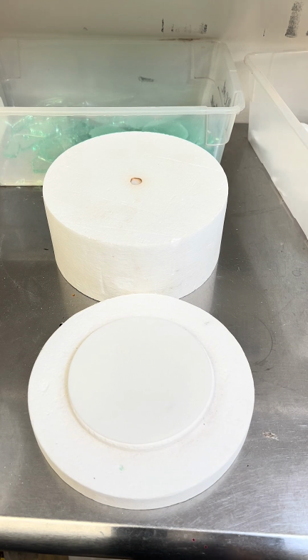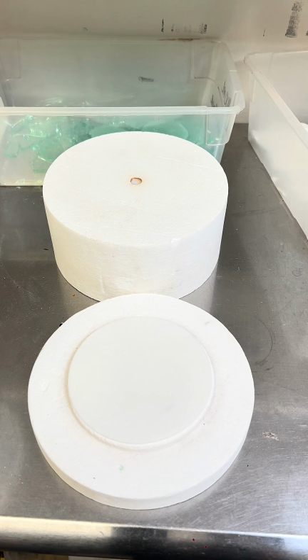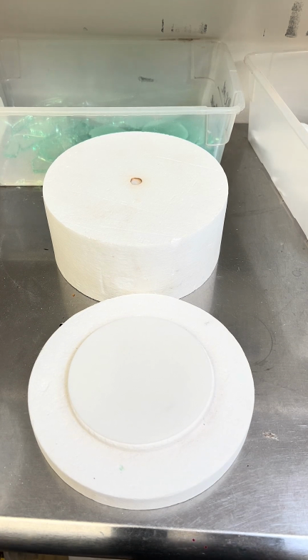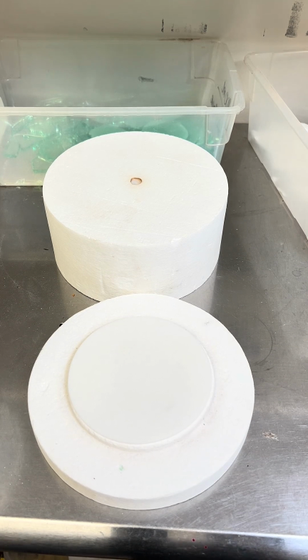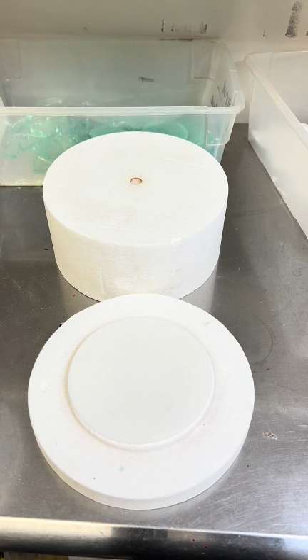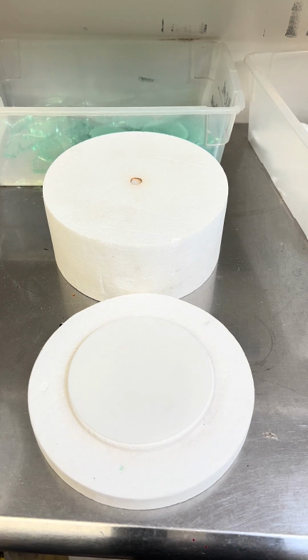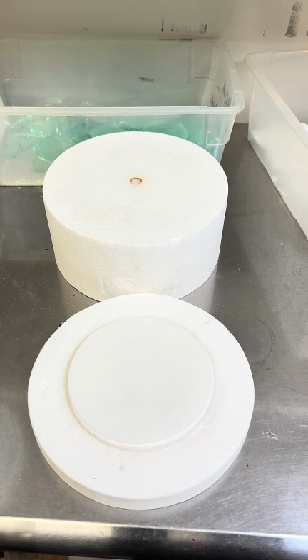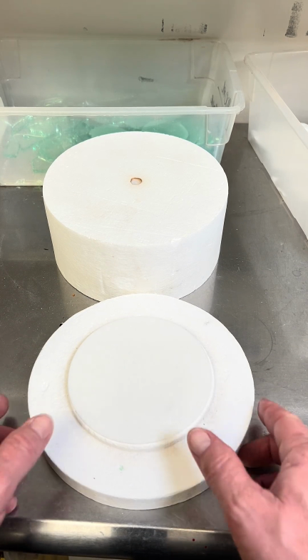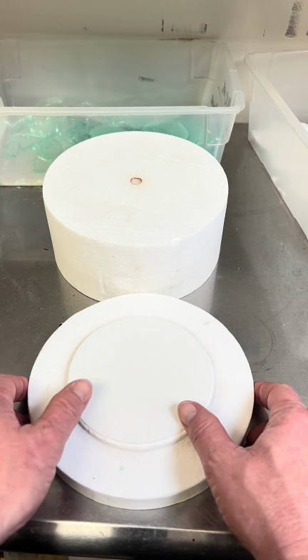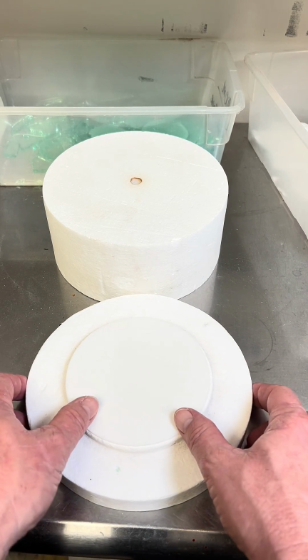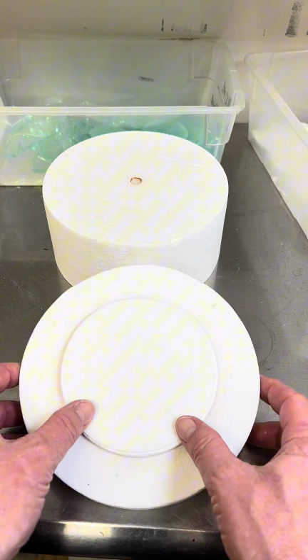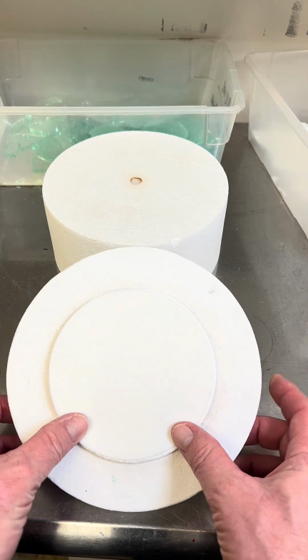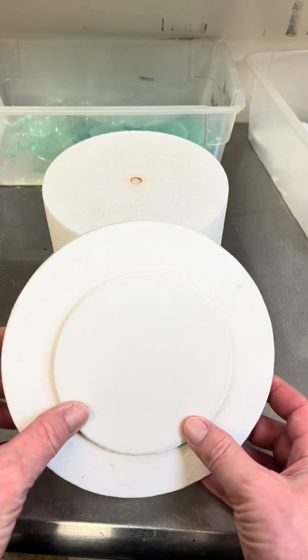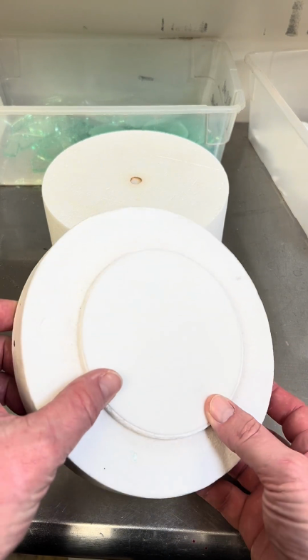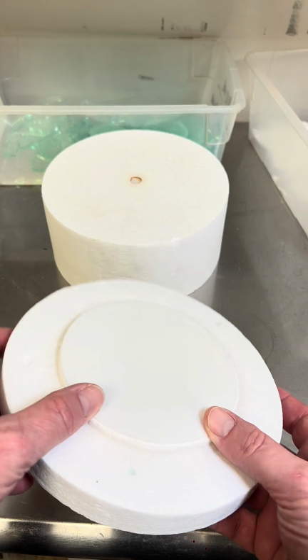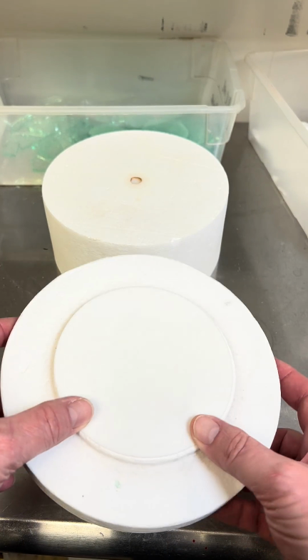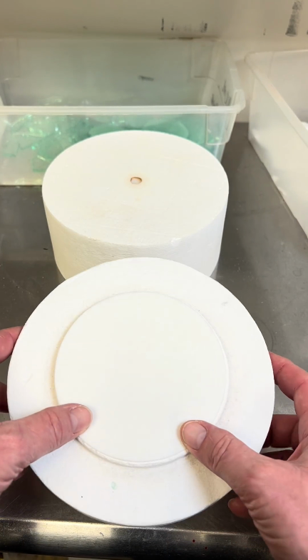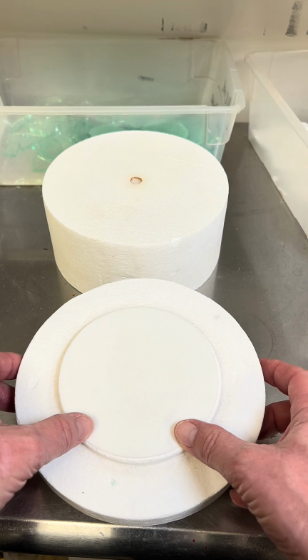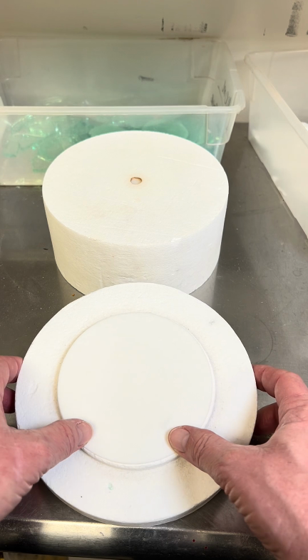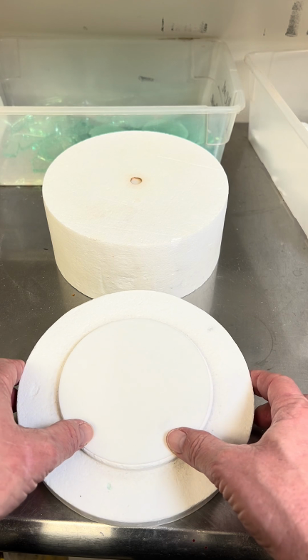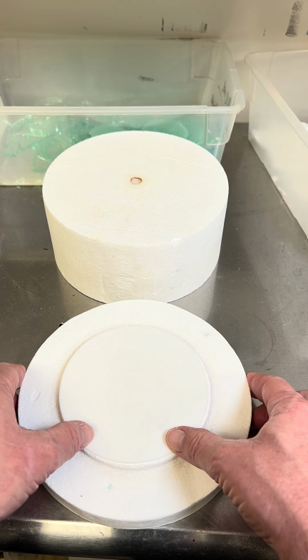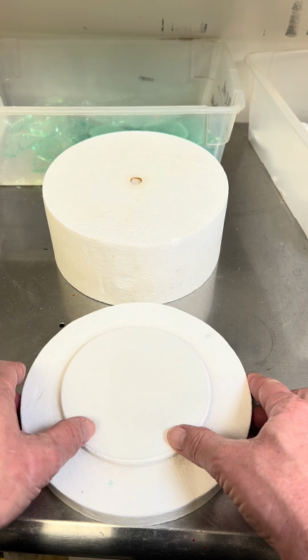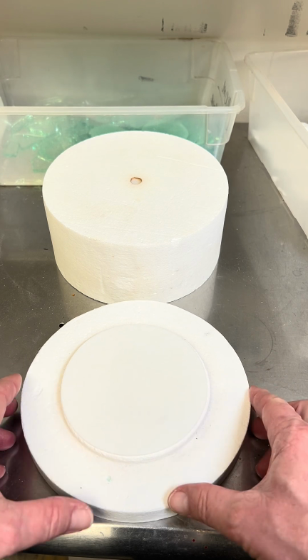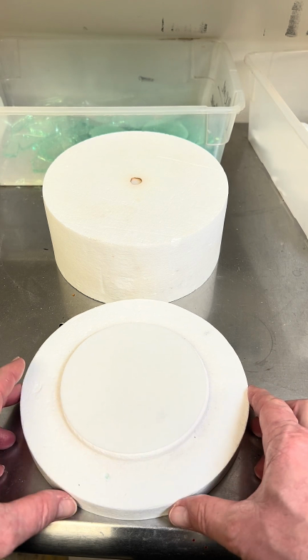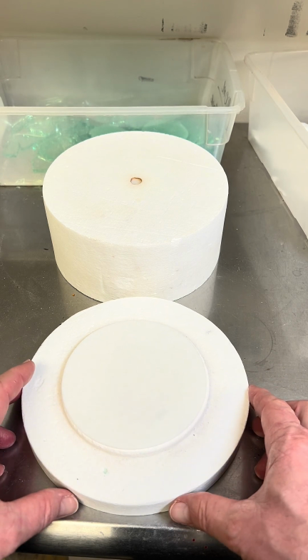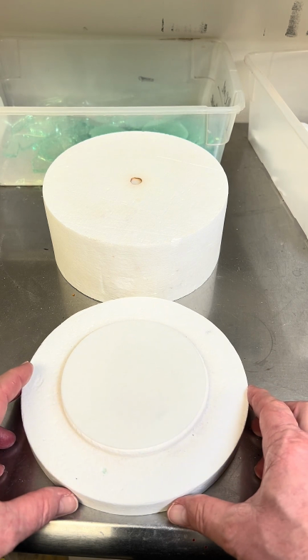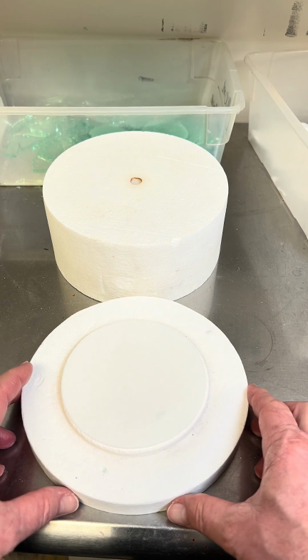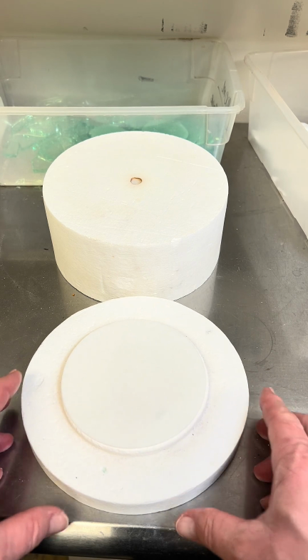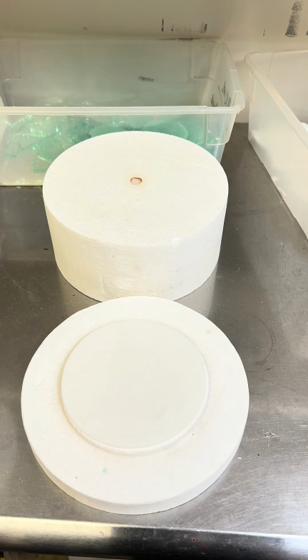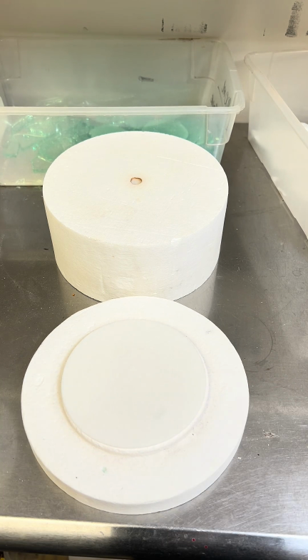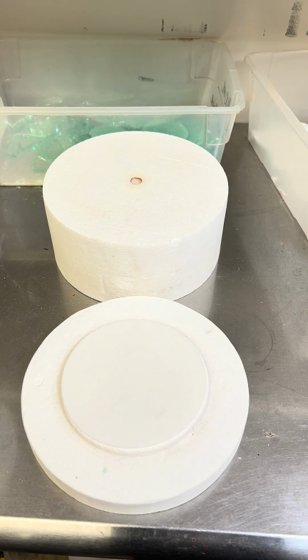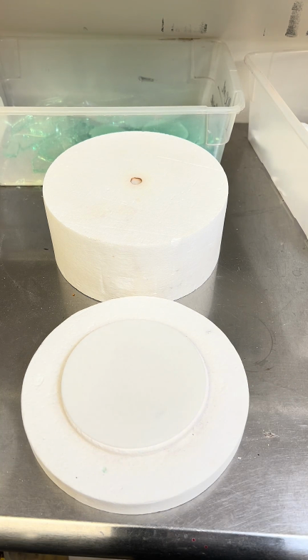I've still got people in the comments section that don't believe that you can melt glass in a microwave. So I guess I gotta make another video.